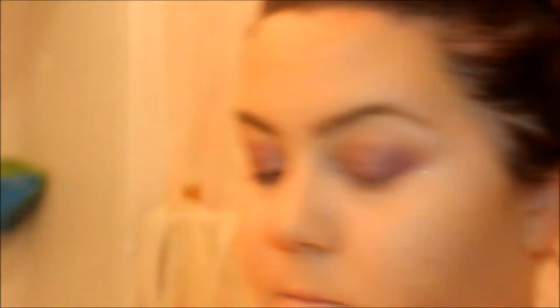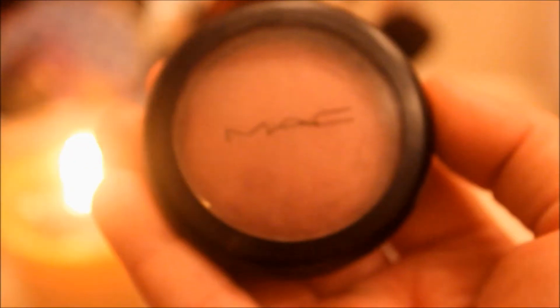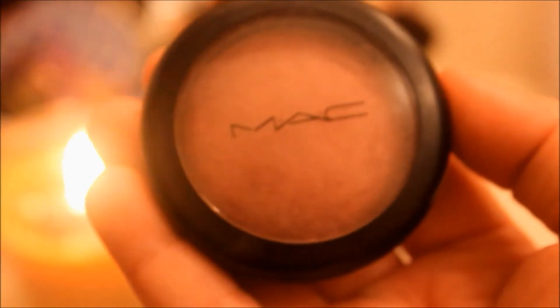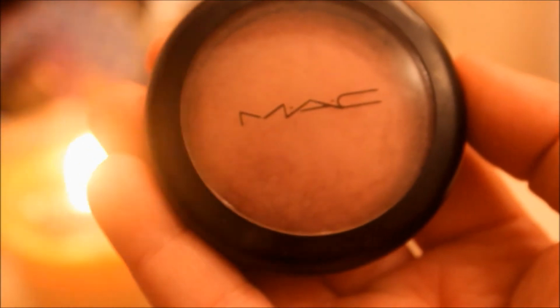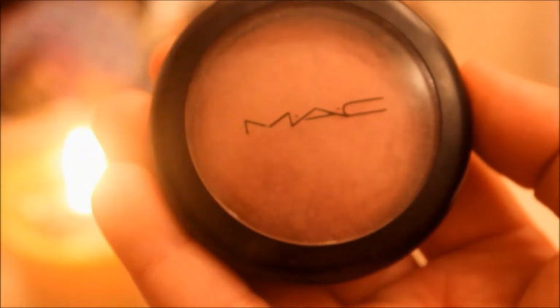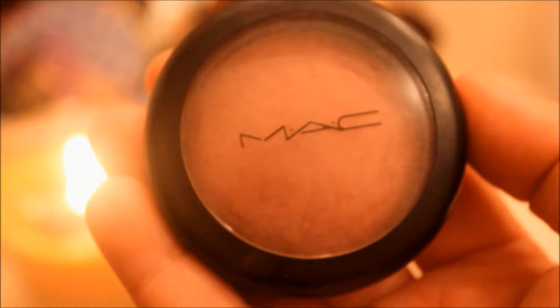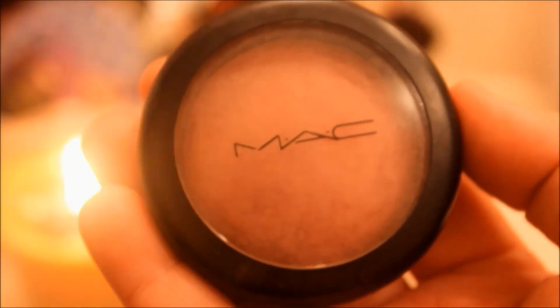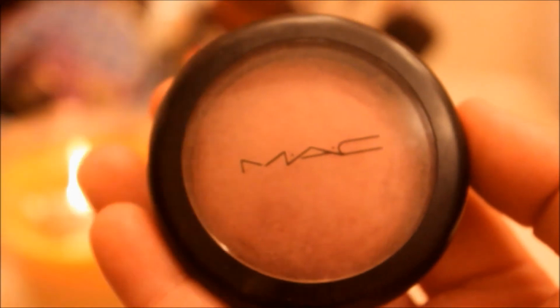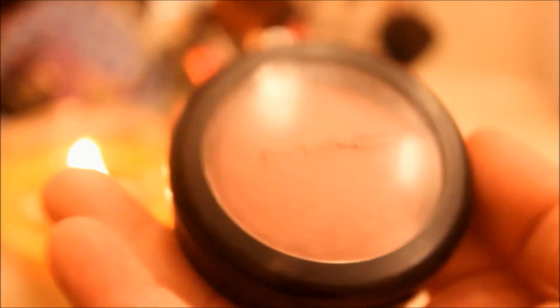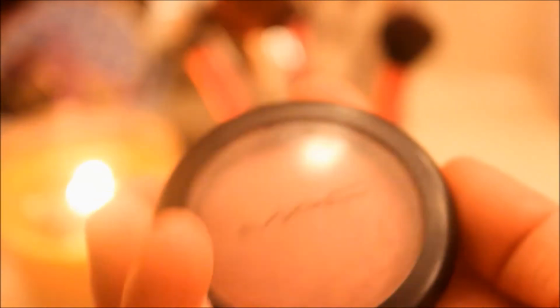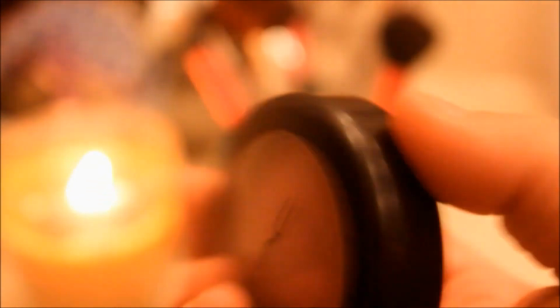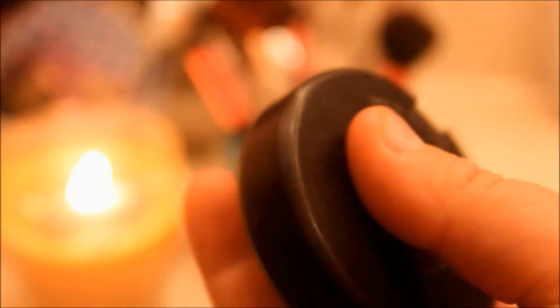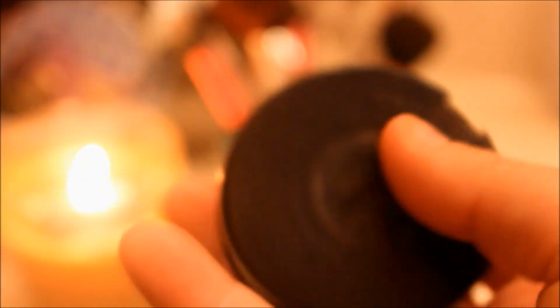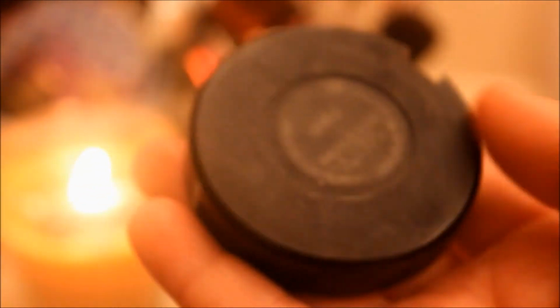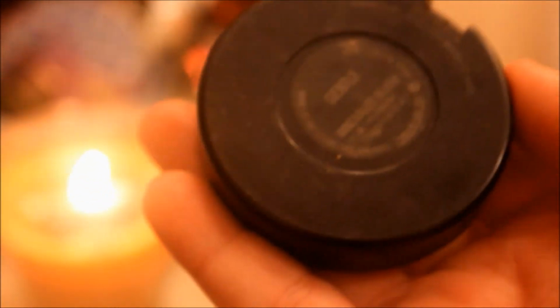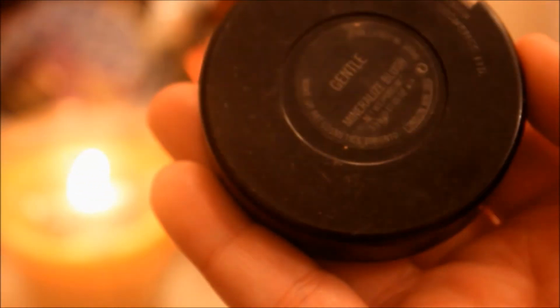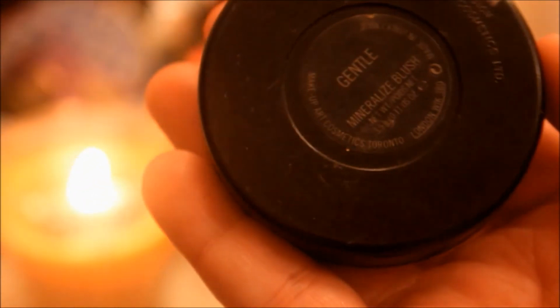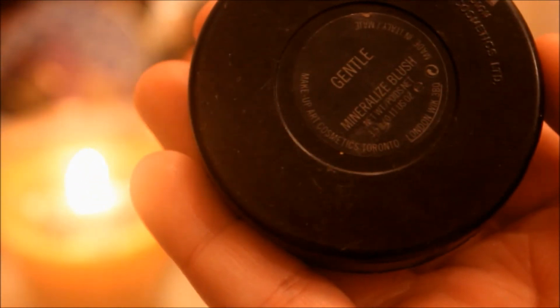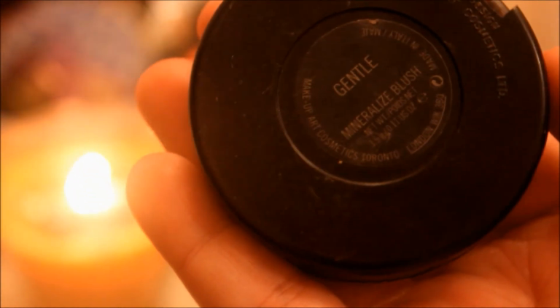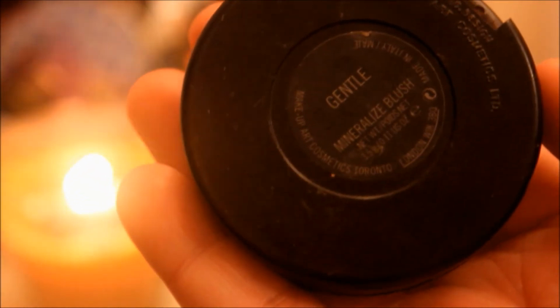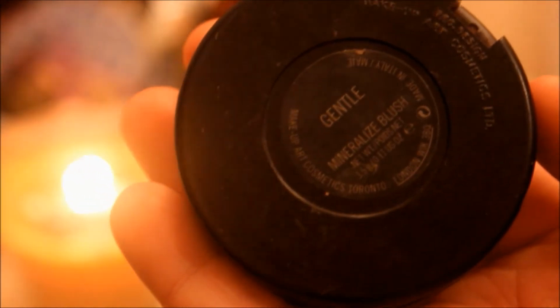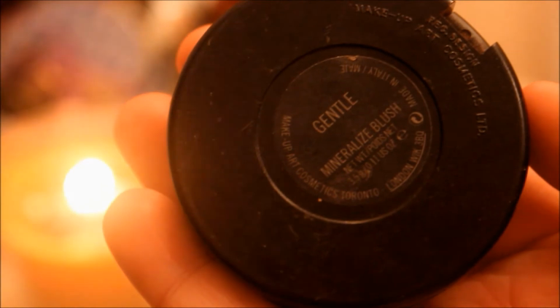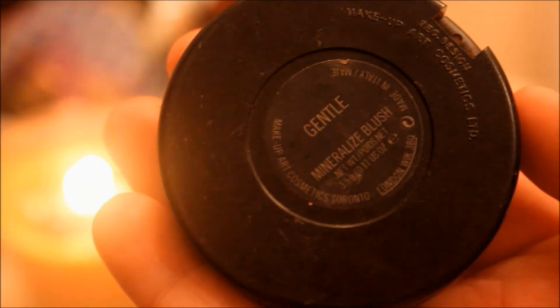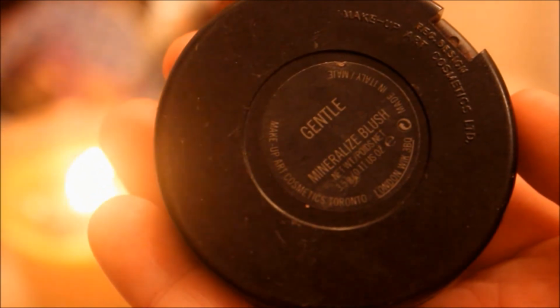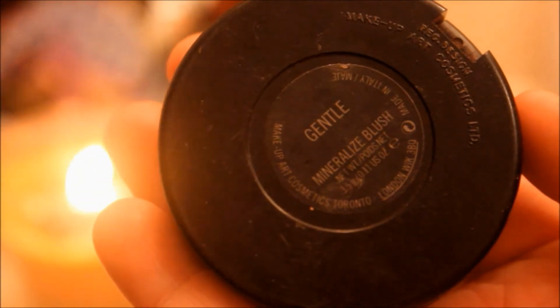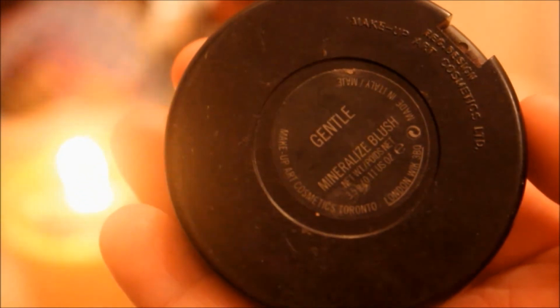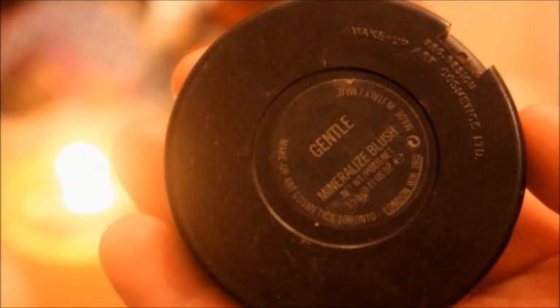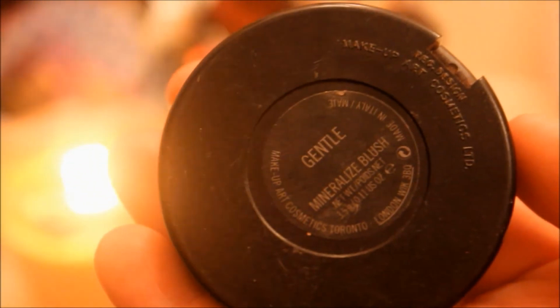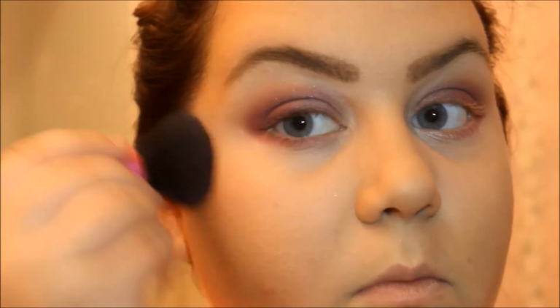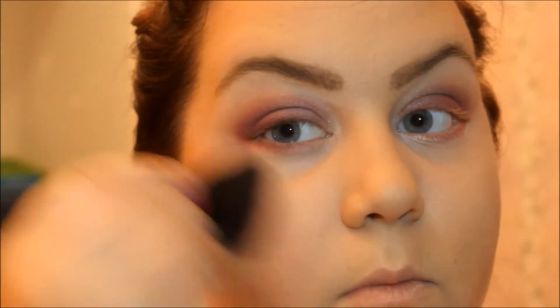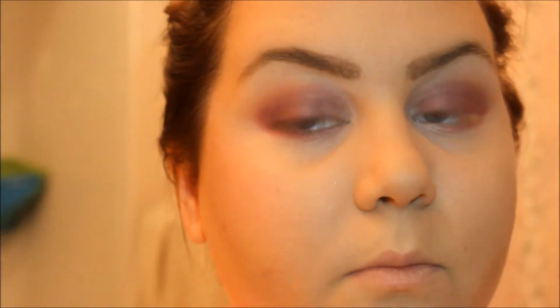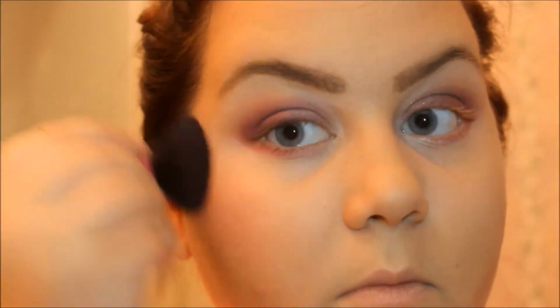I also used my MAC Mineralized Blush in the color Gentle. It has a blue base so it works really well with my skin tone, and then I just put that on for my blush.